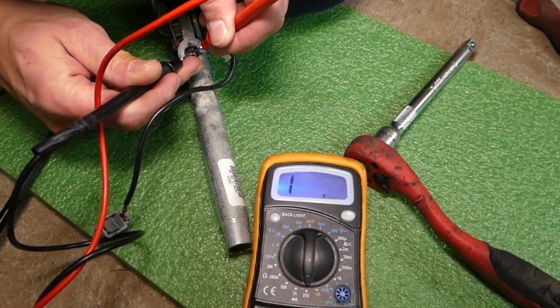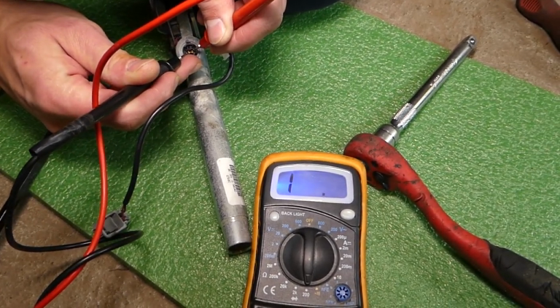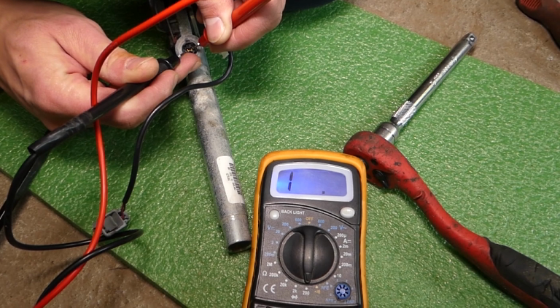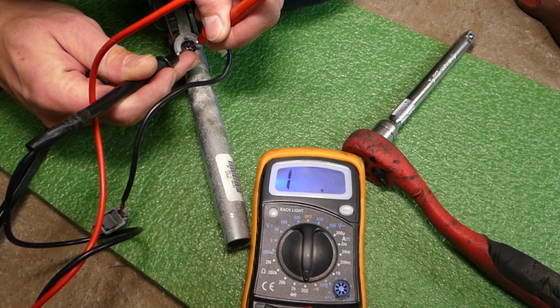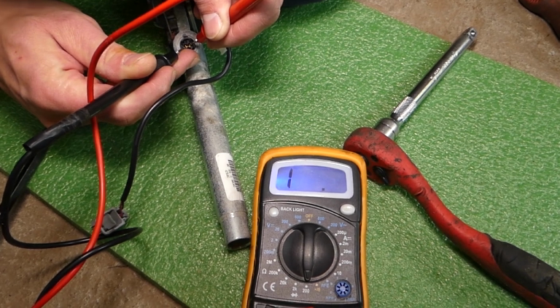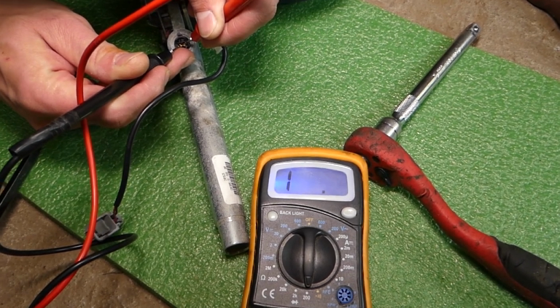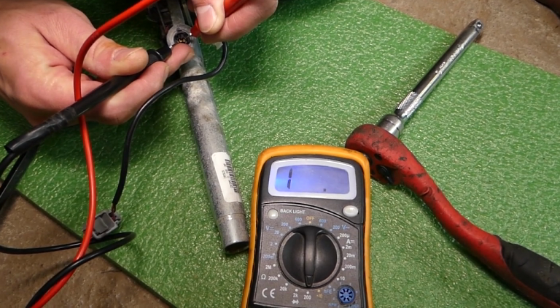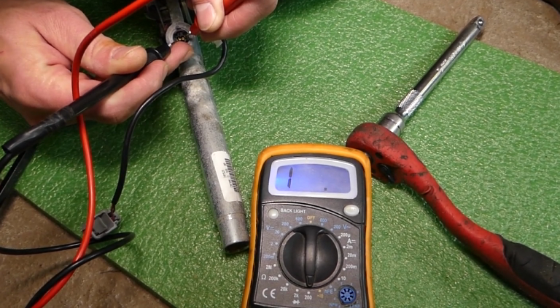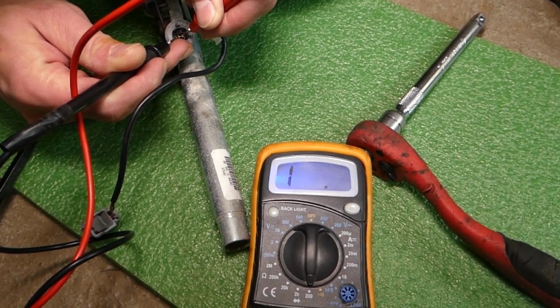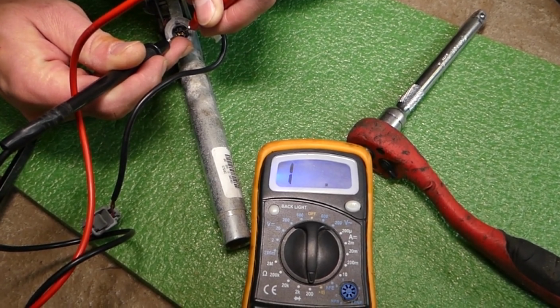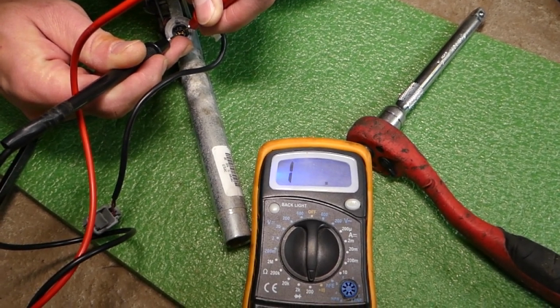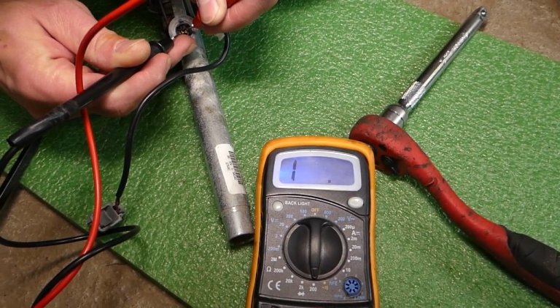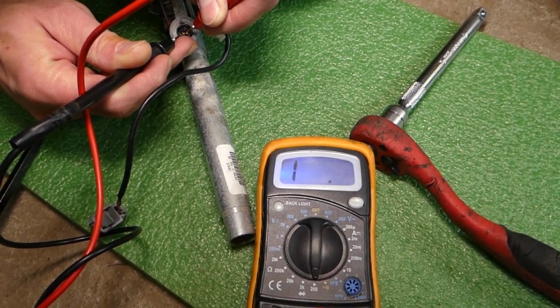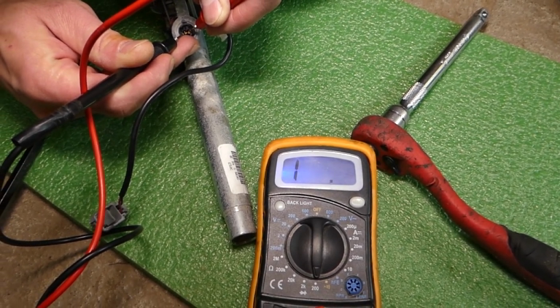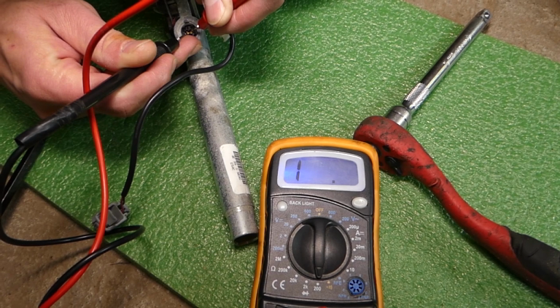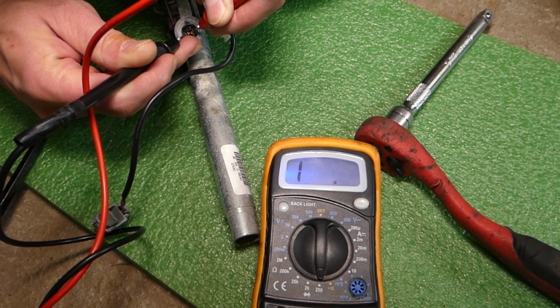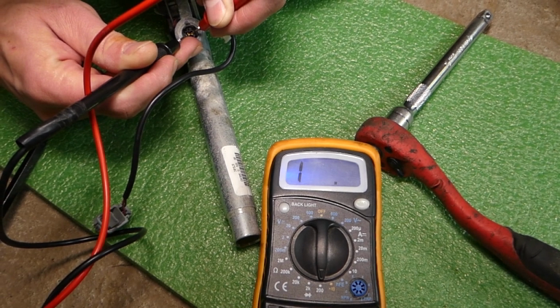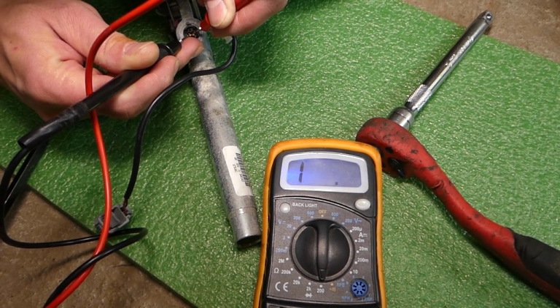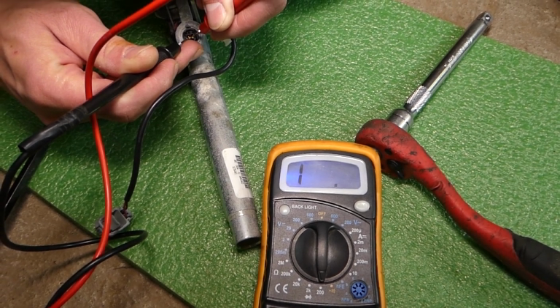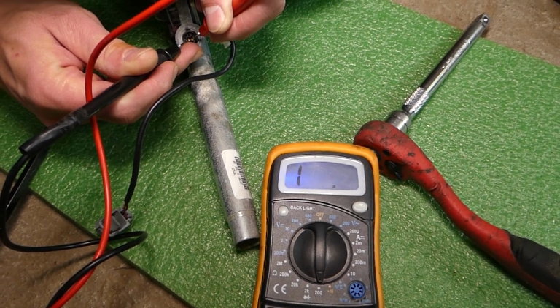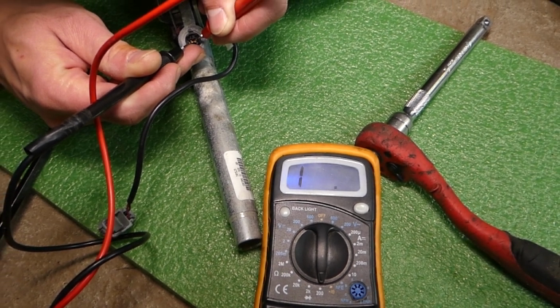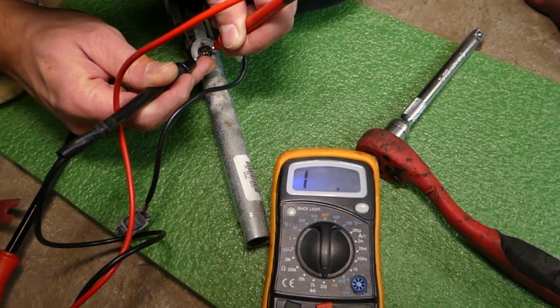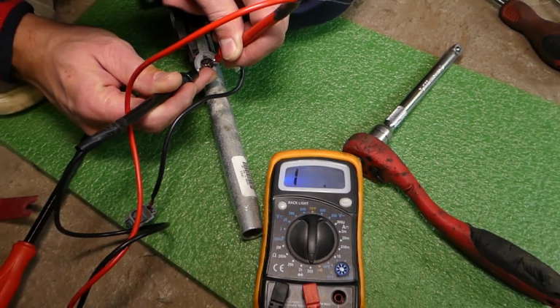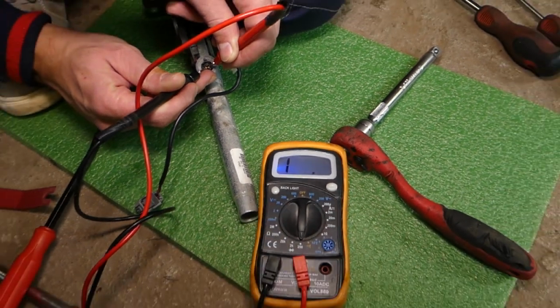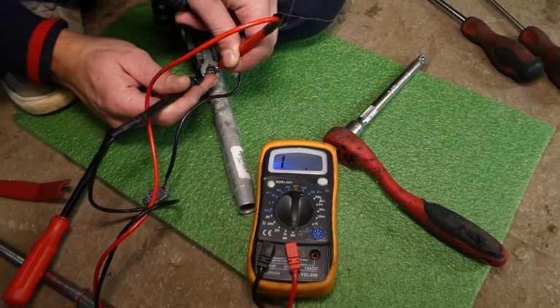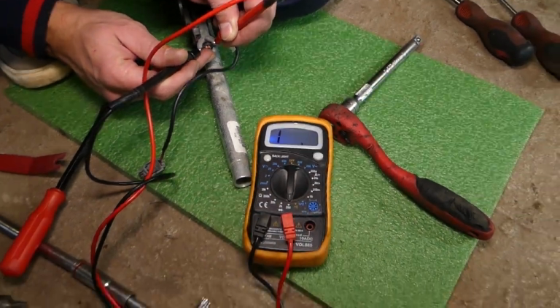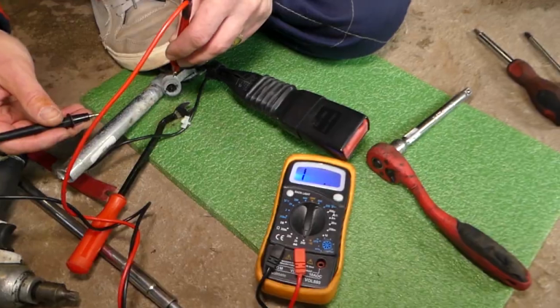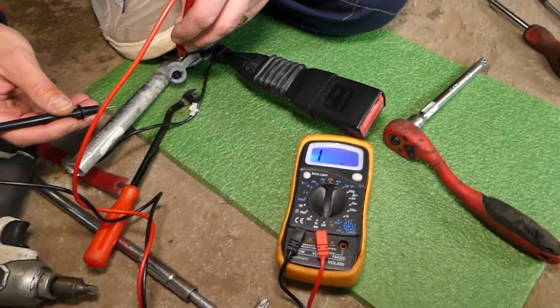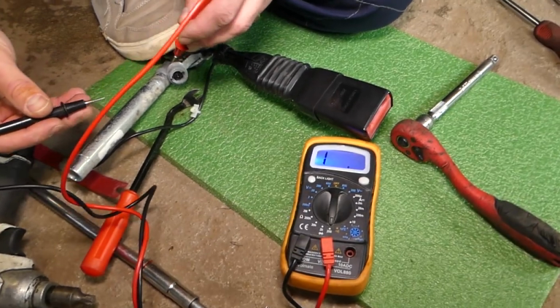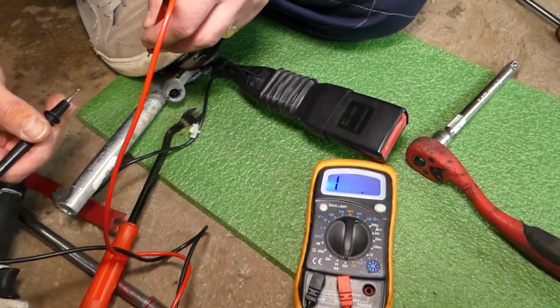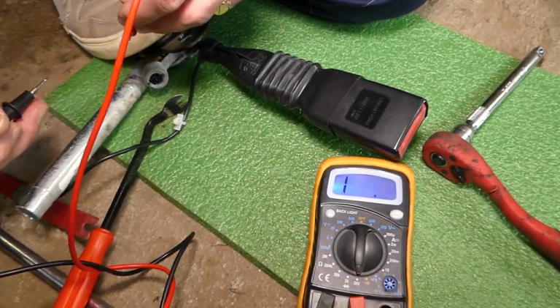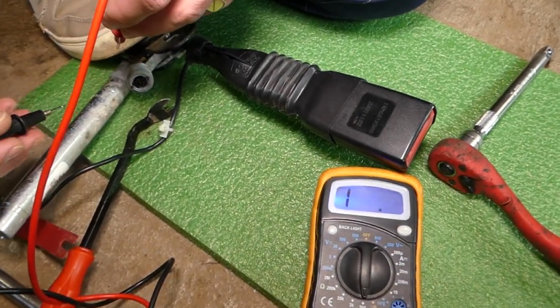Check out what's happening — this one shows '1', which means there is no connection. This pretensioner is burned out. Now let me grab the new one and show you what happens with a good one.